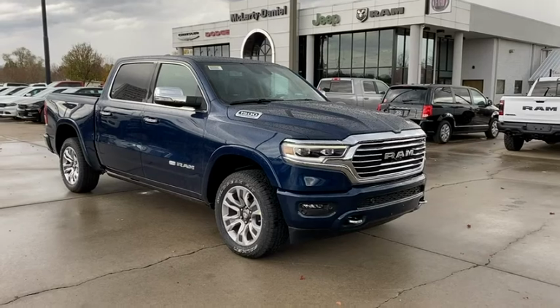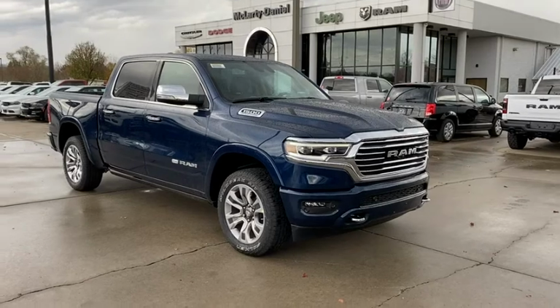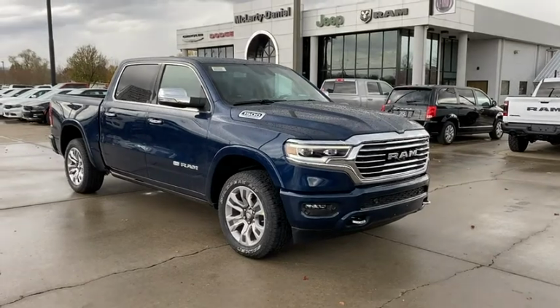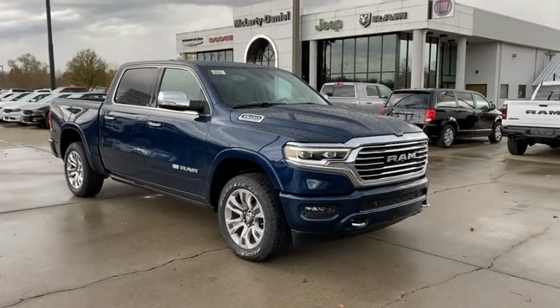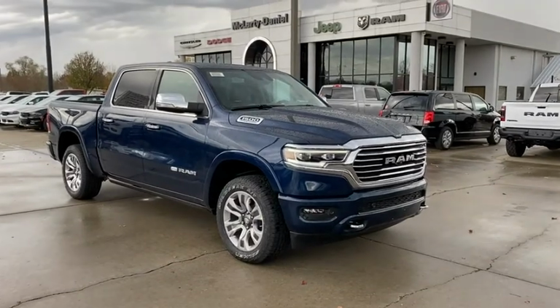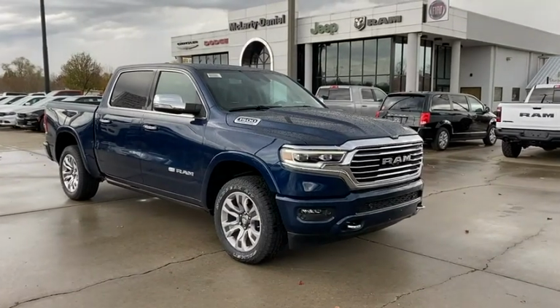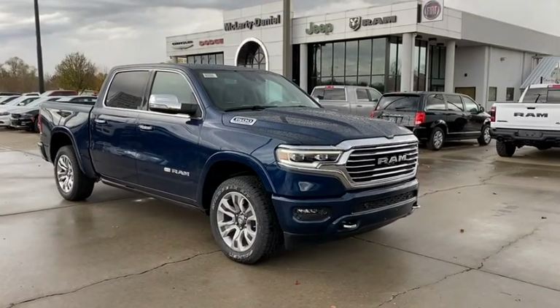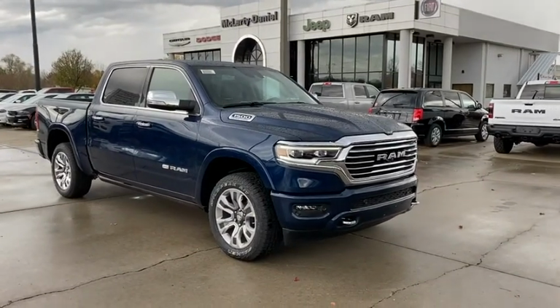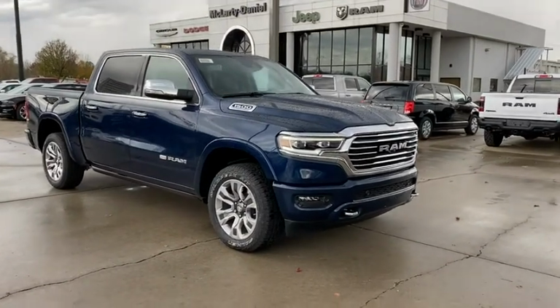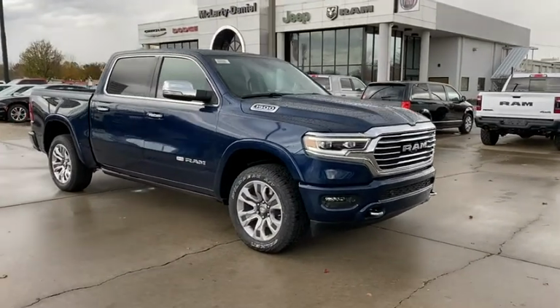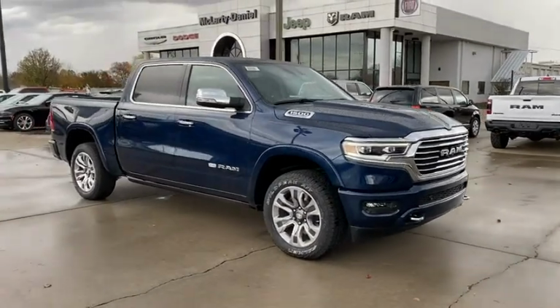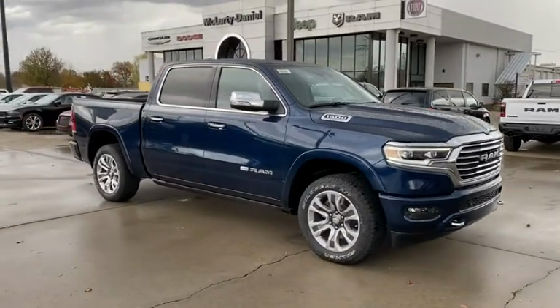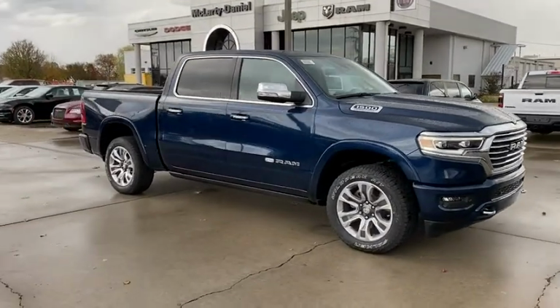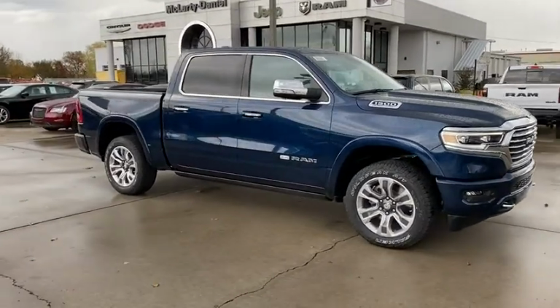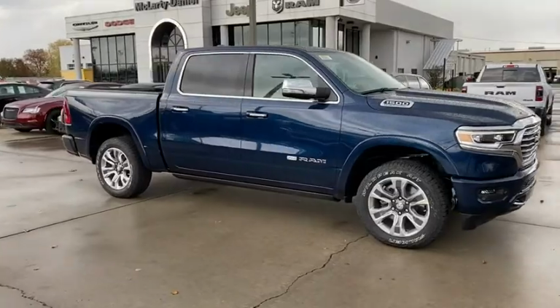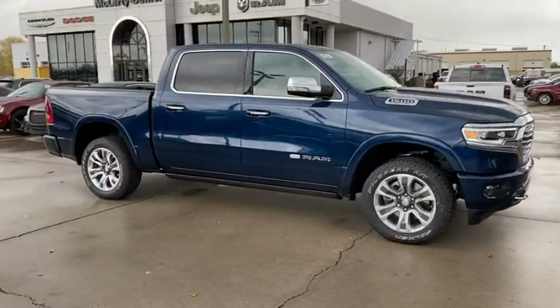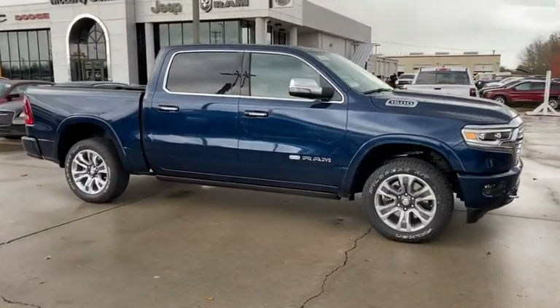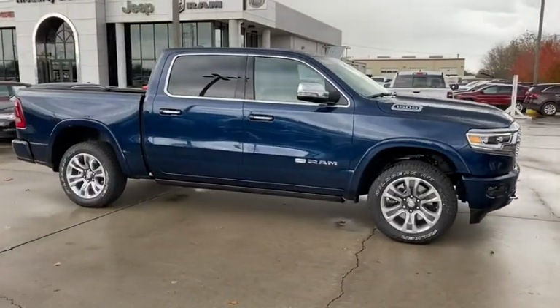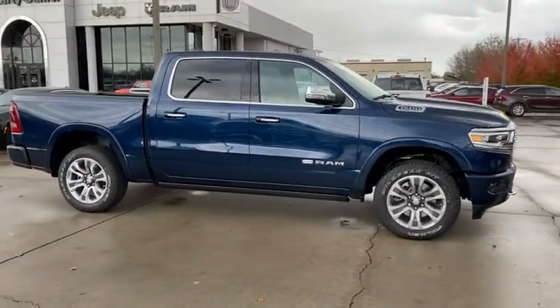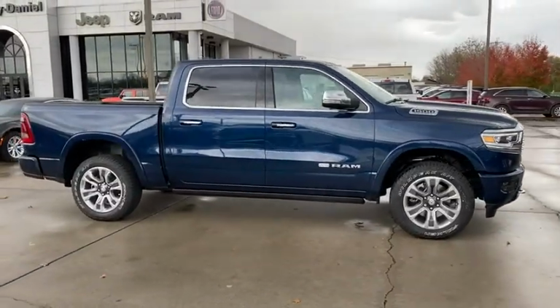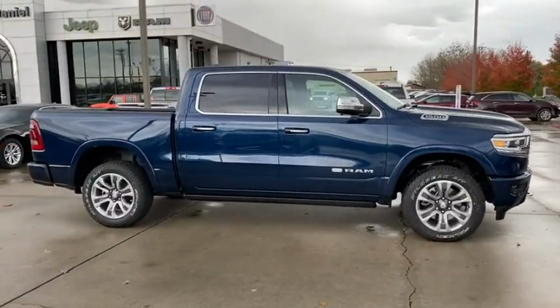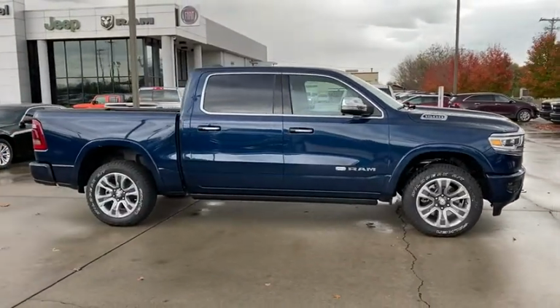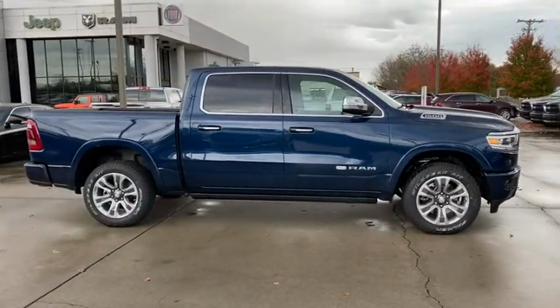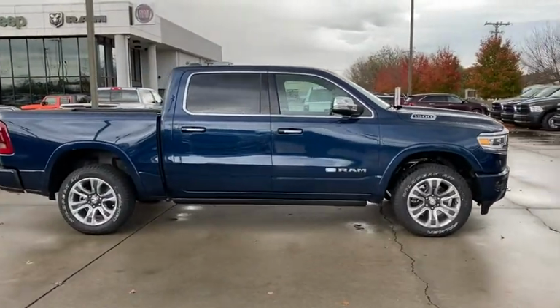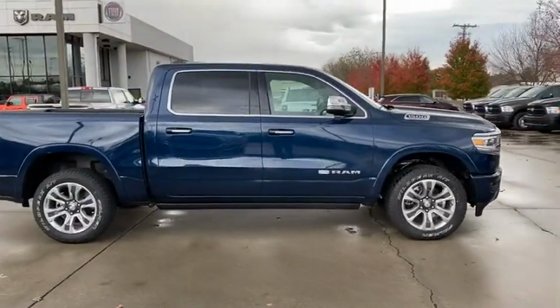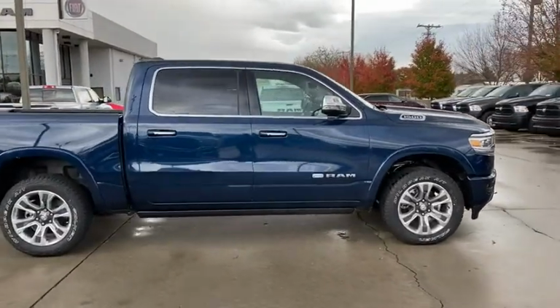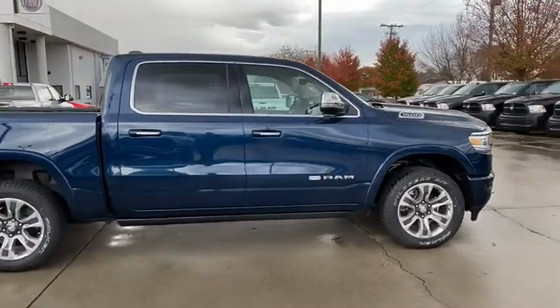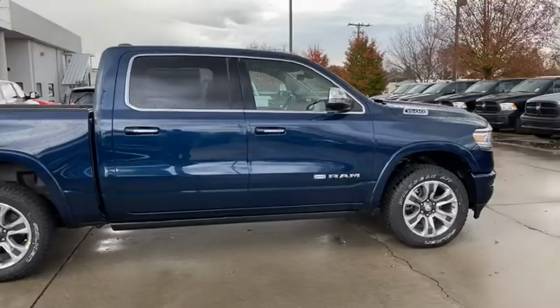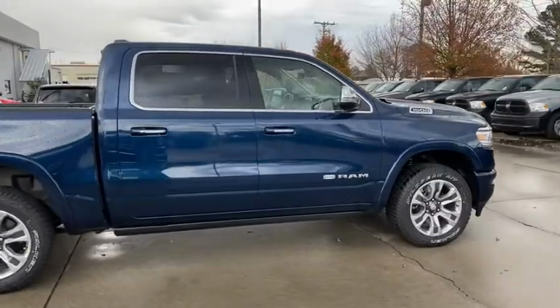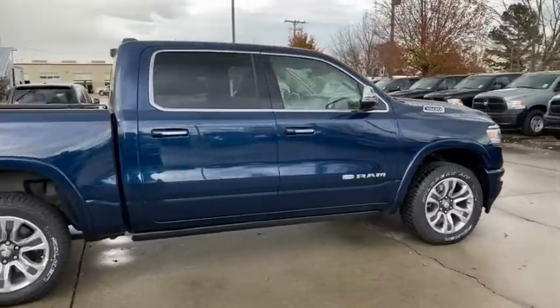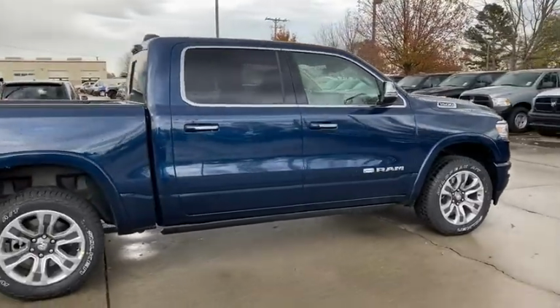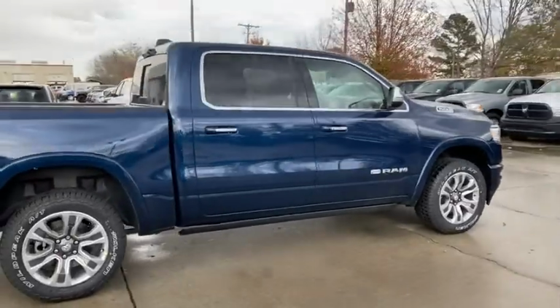Look no further than the 2021 Dodge Ram 1500. The Ram 1500 delivers gritty towing capability, passenger-focused comfort and safety features, and surprising fuel efficiency.